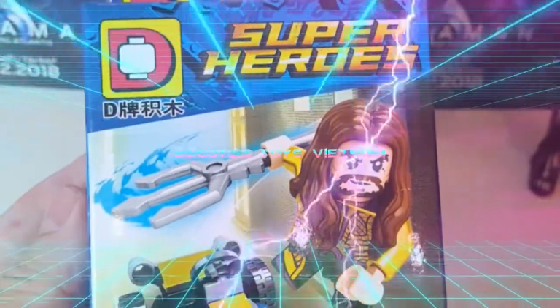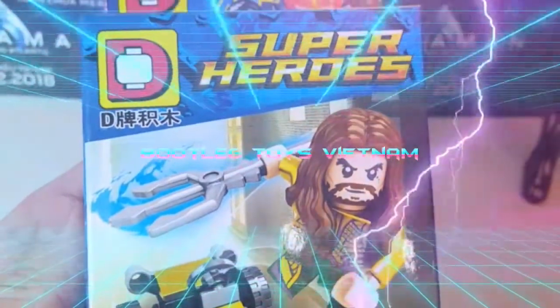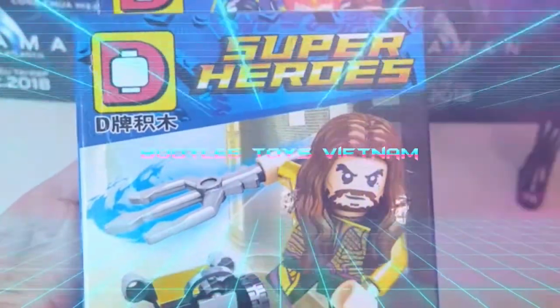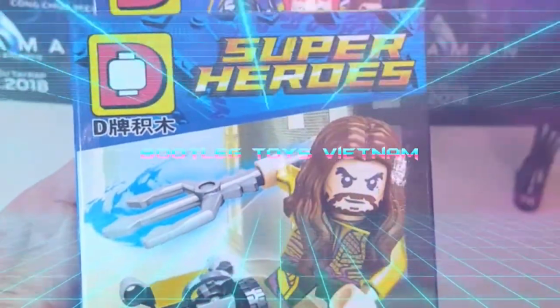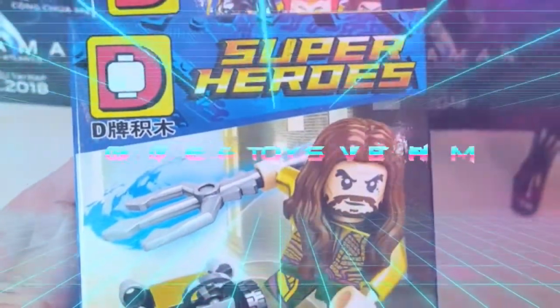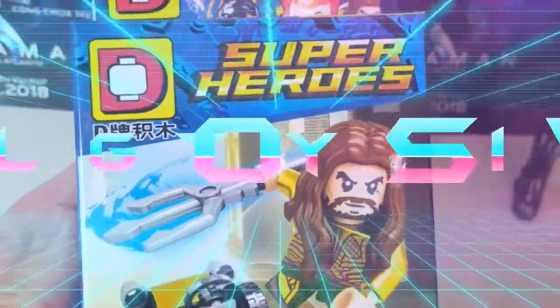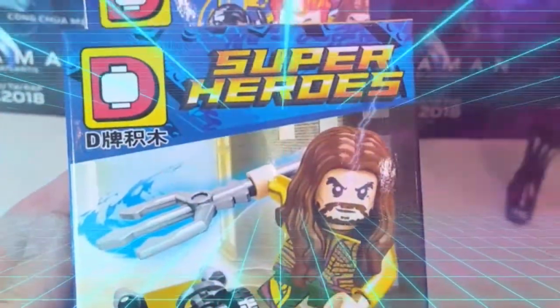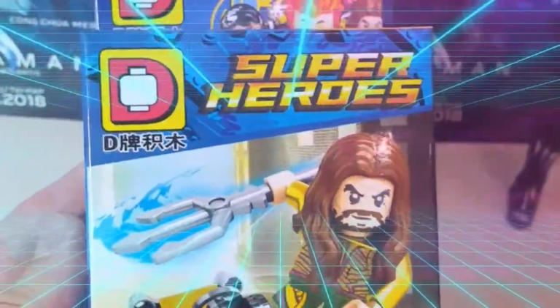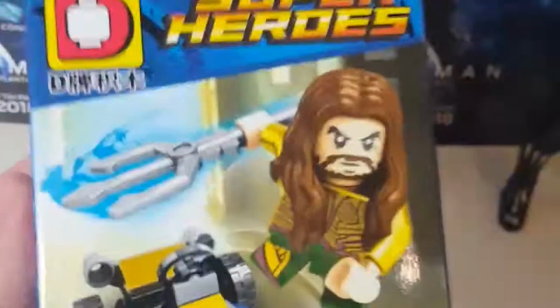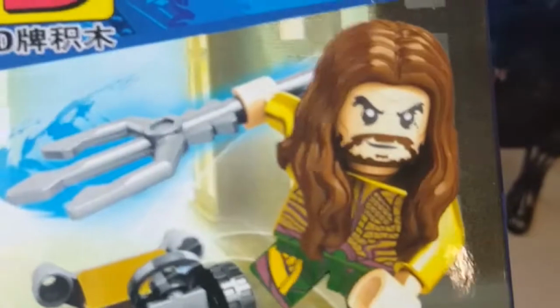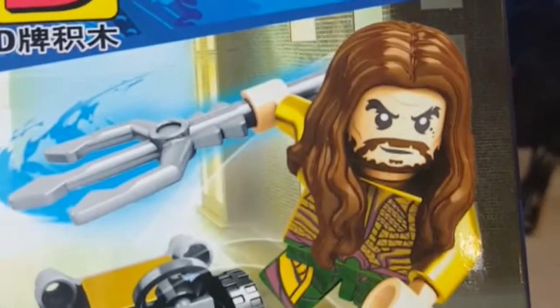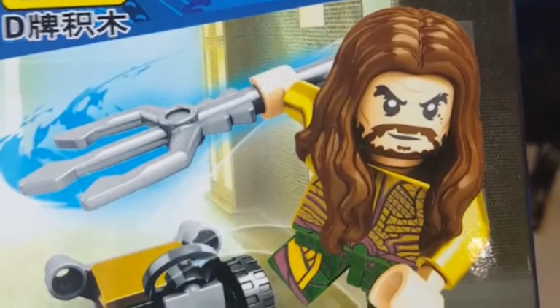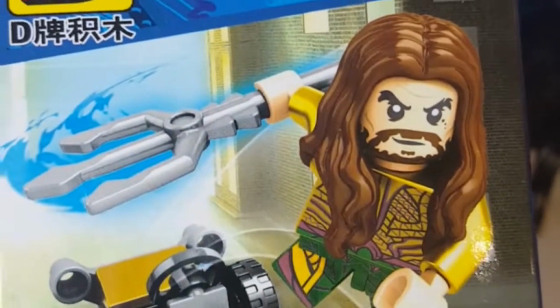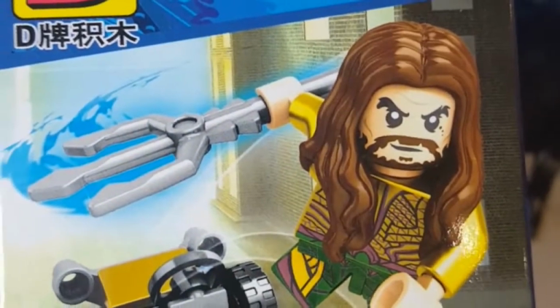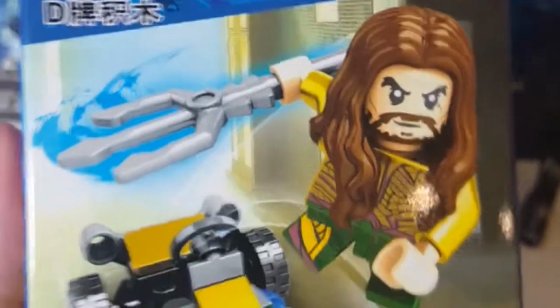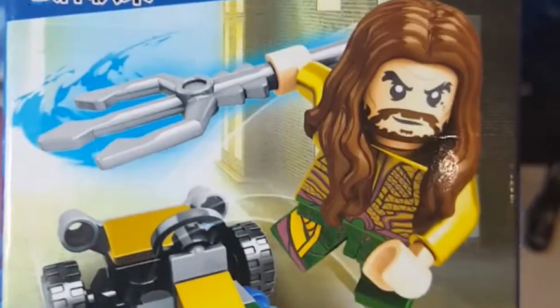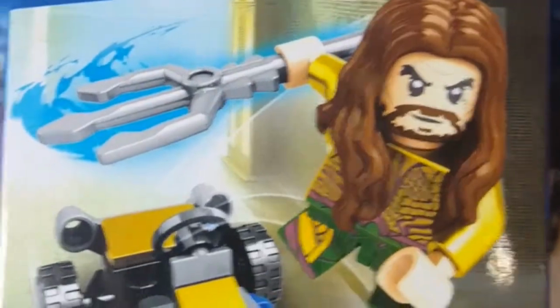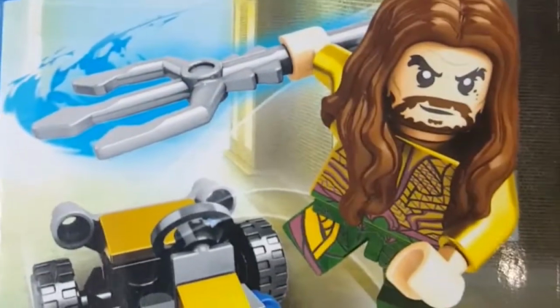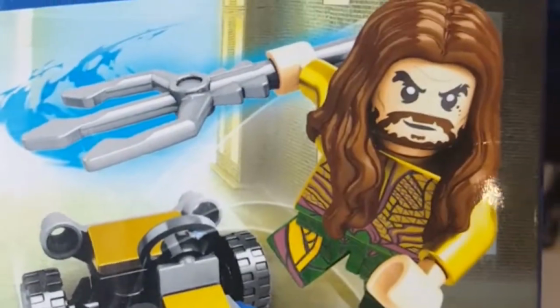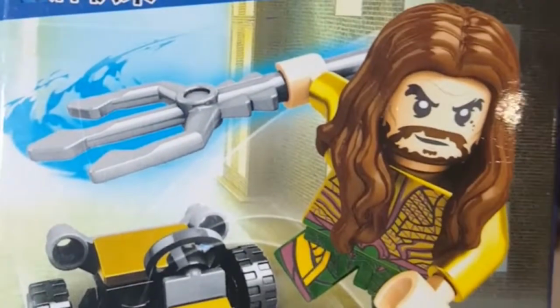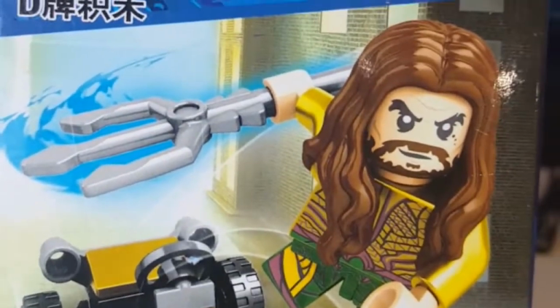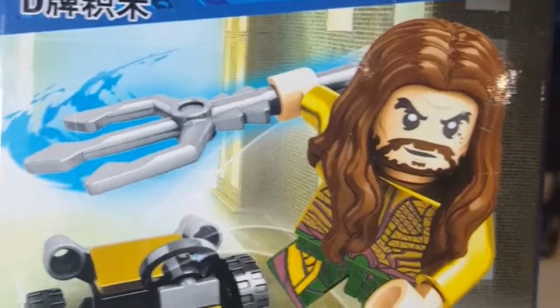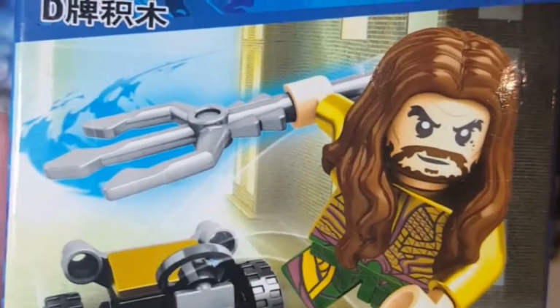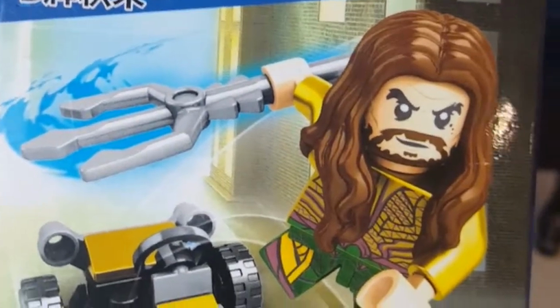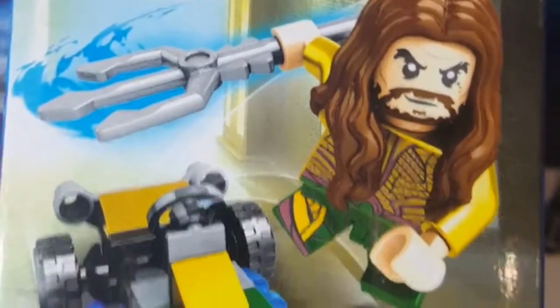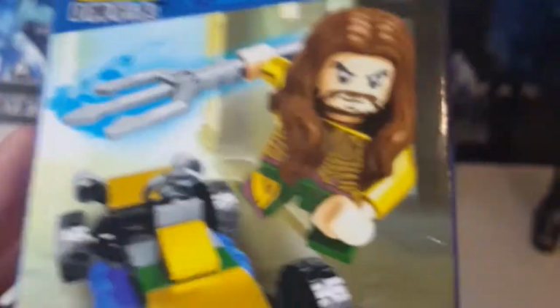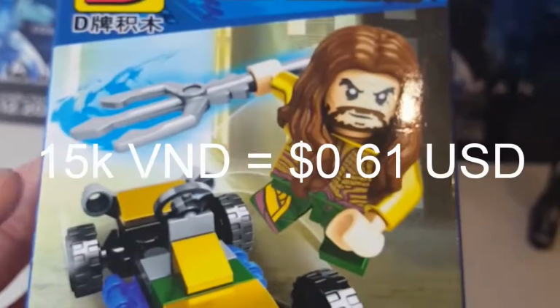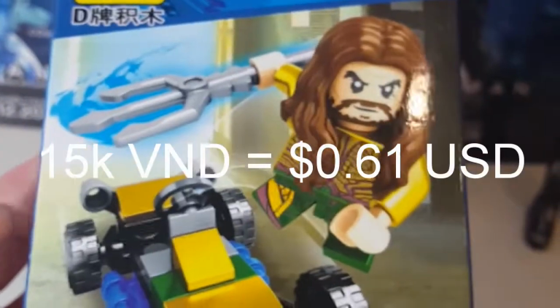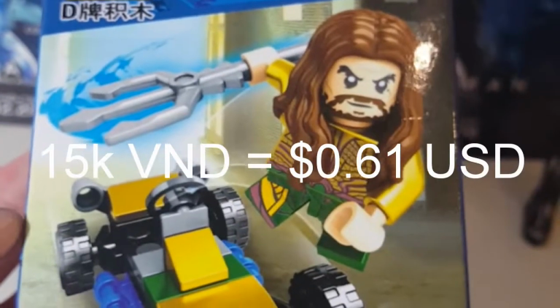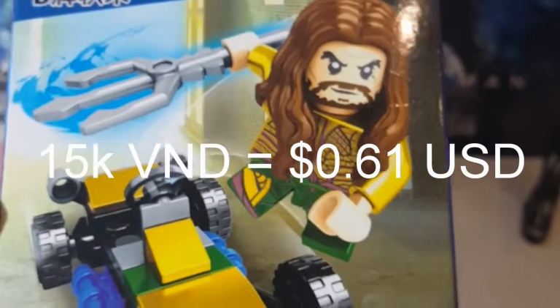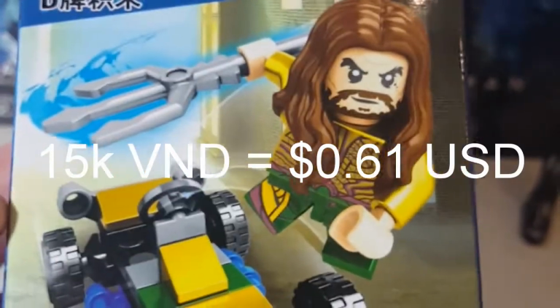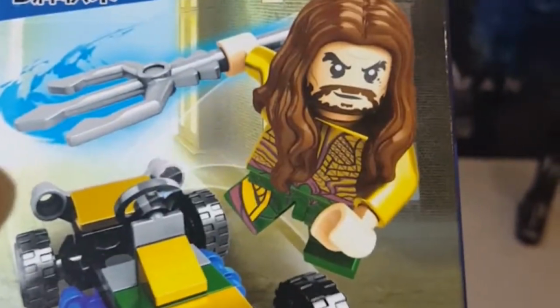All right, back. Just saw Aquaman, and I thought it ruled. It was a lot of fun. So here's an Aquaman bootleg, another Lego minifig with a little car here, ages 6 to 12.